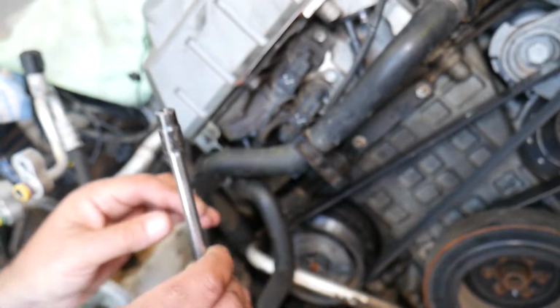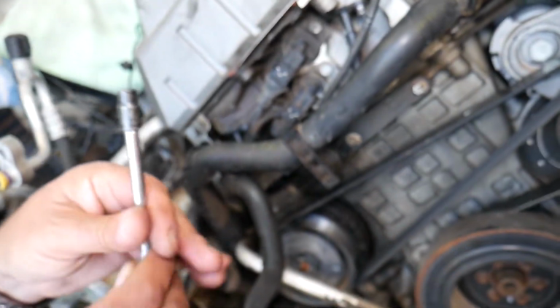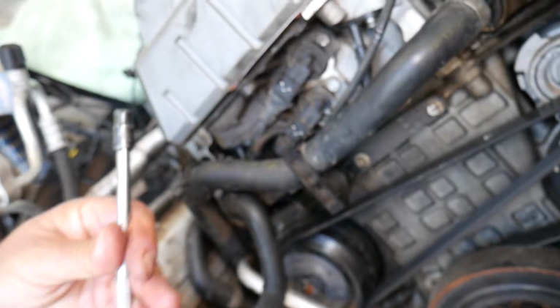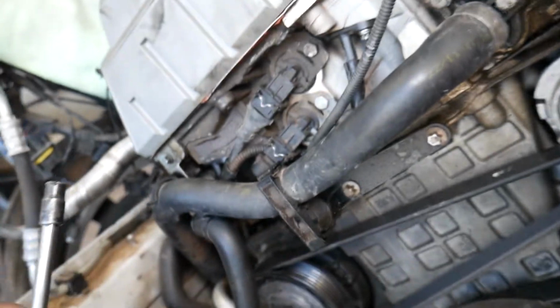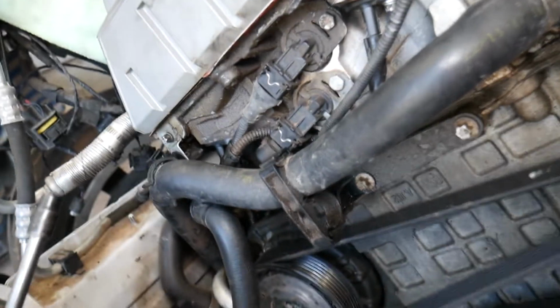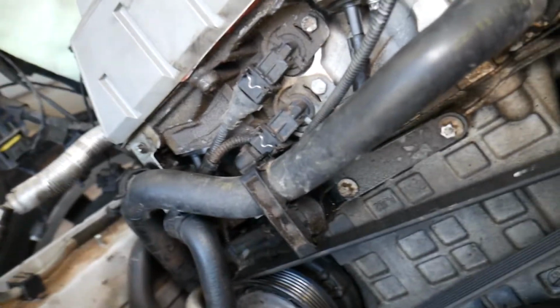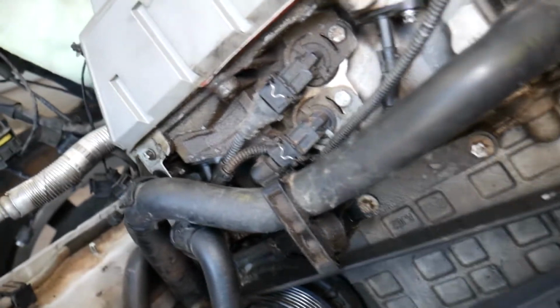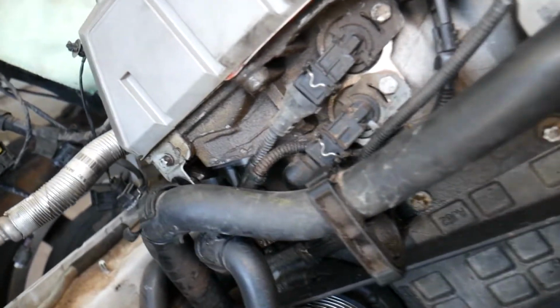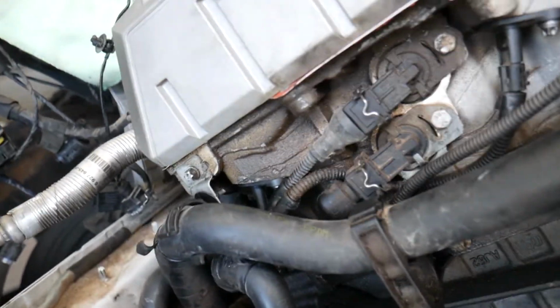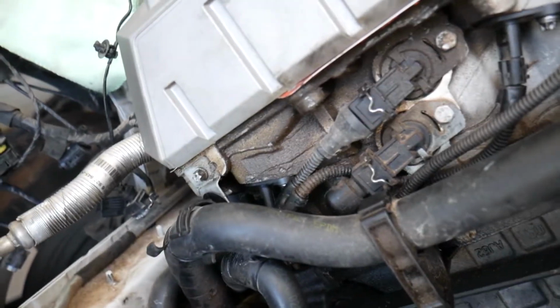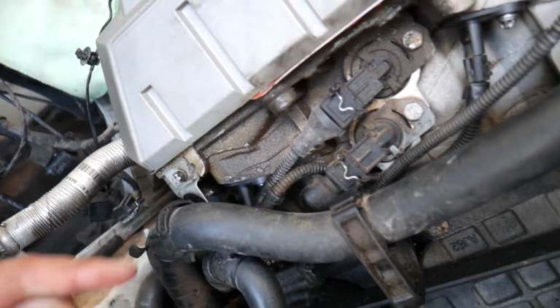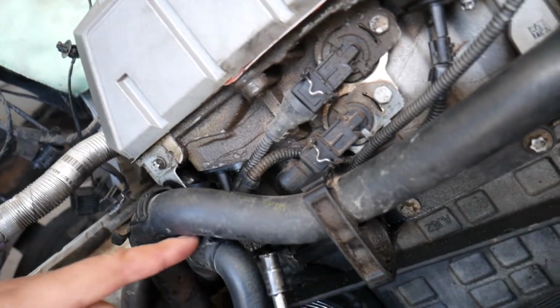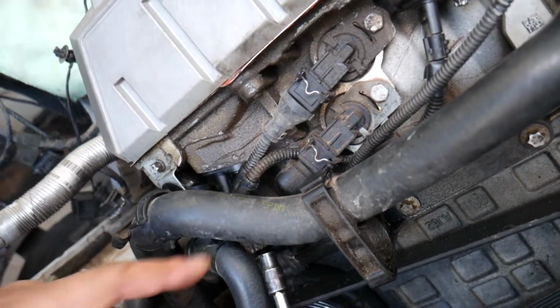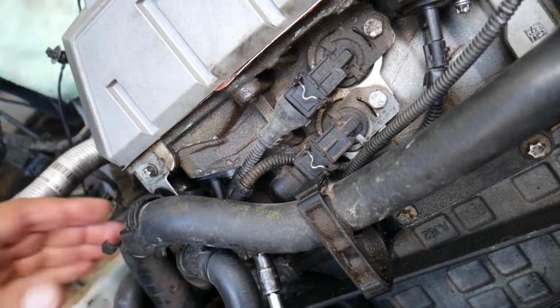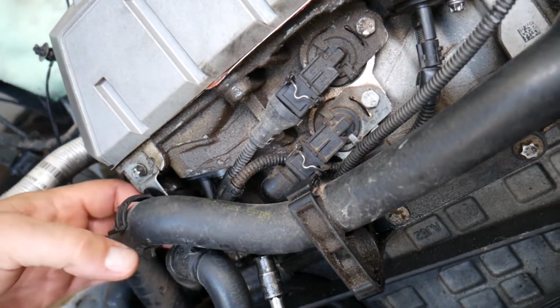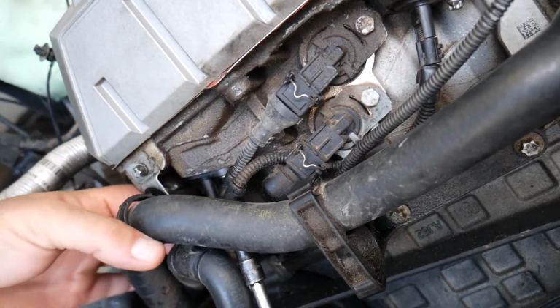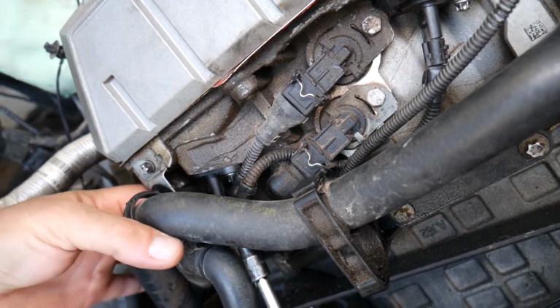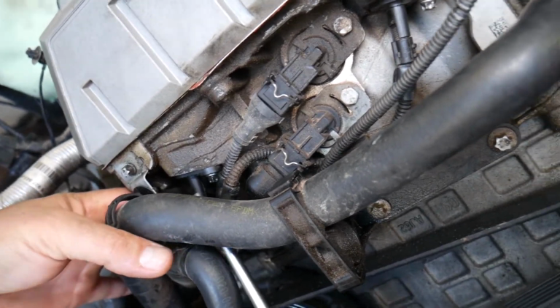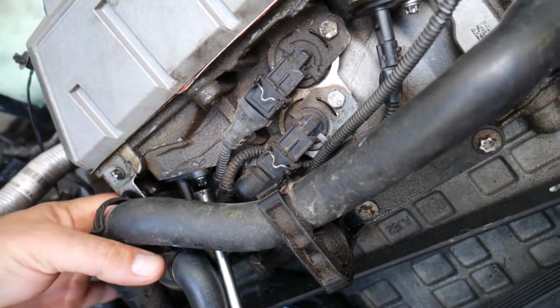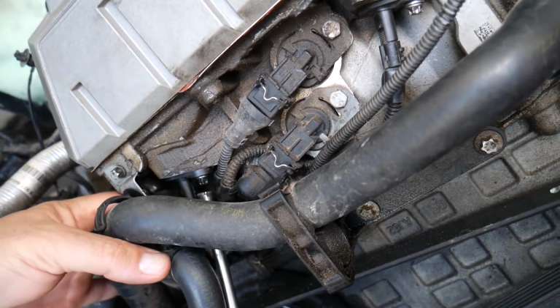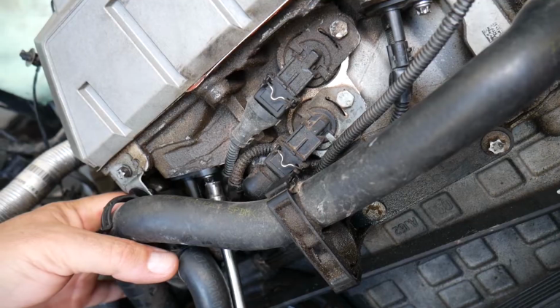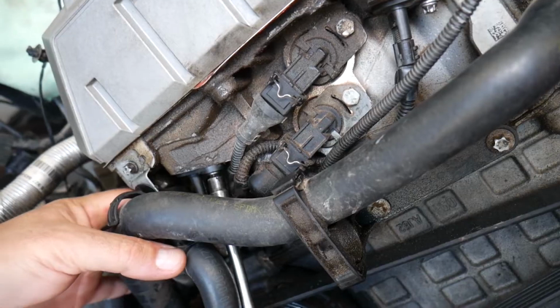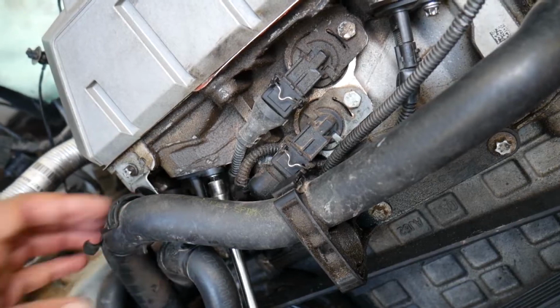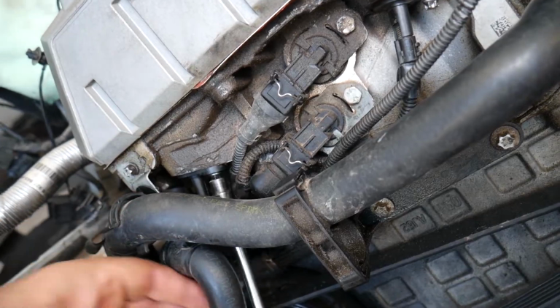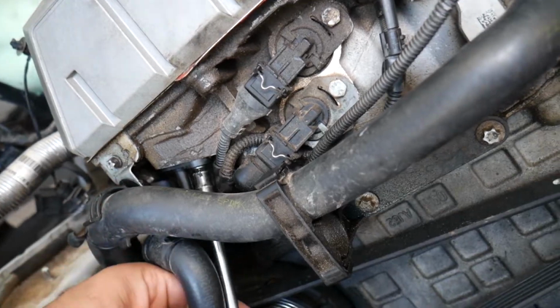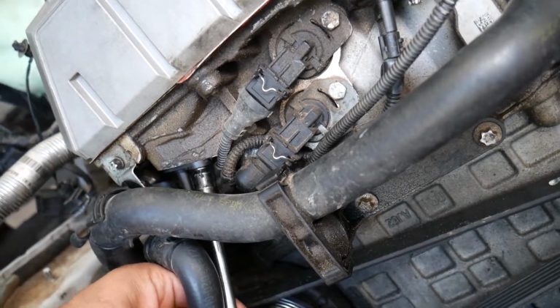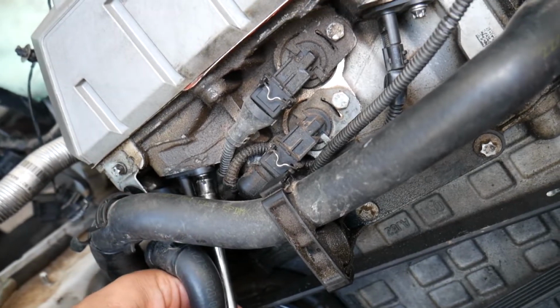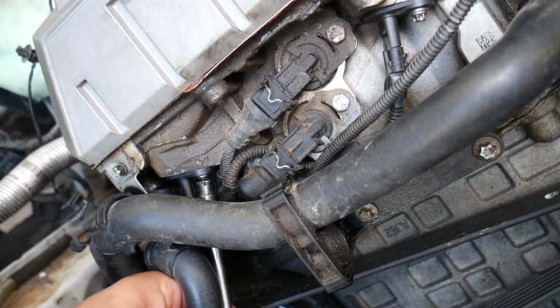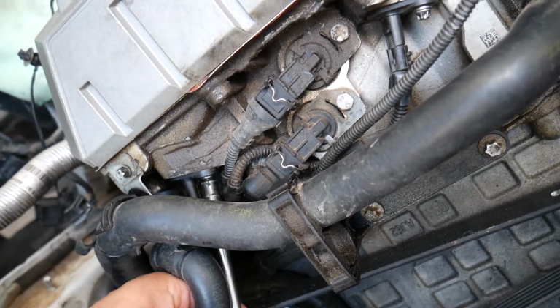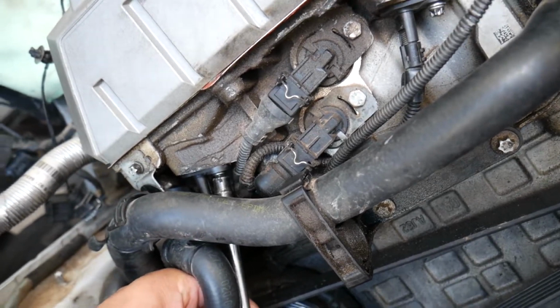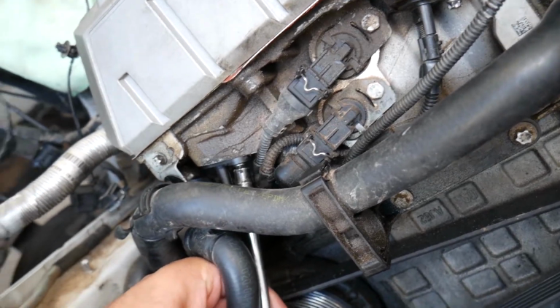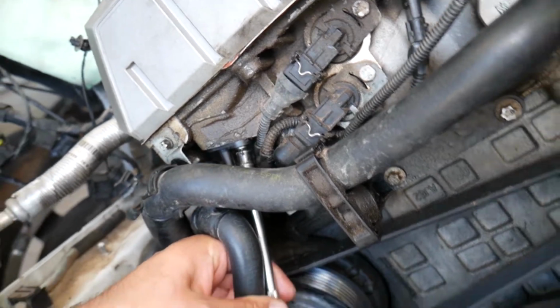What we need is a reverse Torx 8-millimeter socket. We're going to go ahead and remove the bolt that holds the camshaft position sensor in place. Let us show you how to do that now.